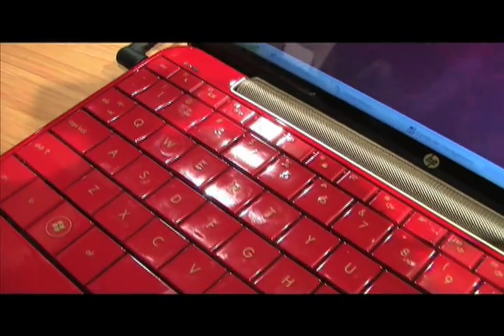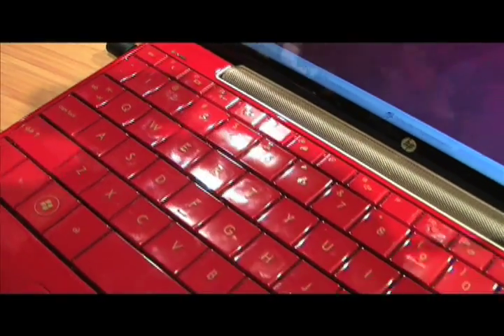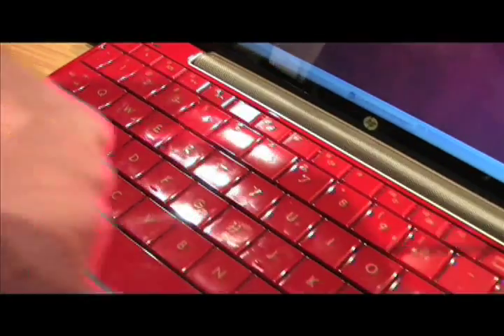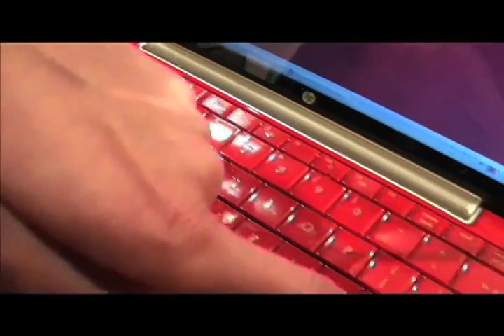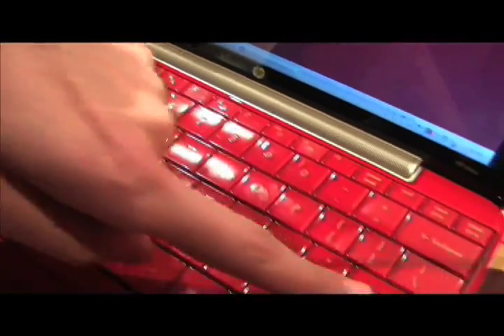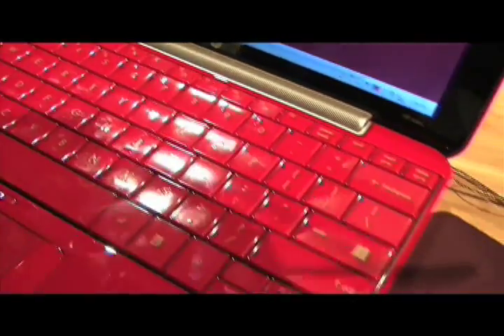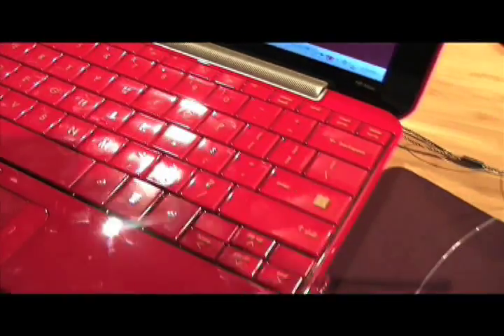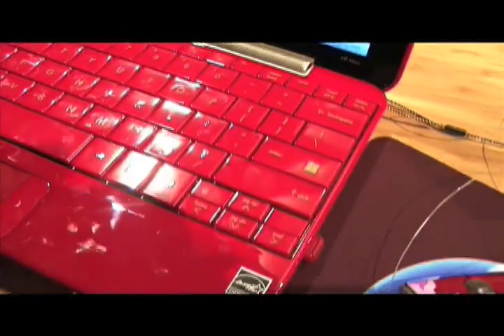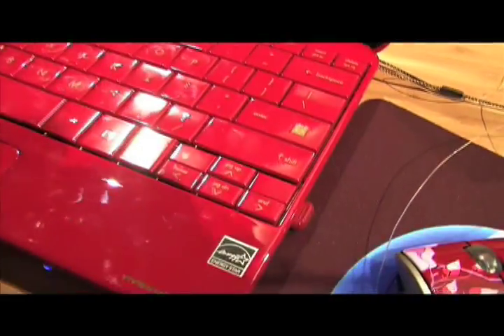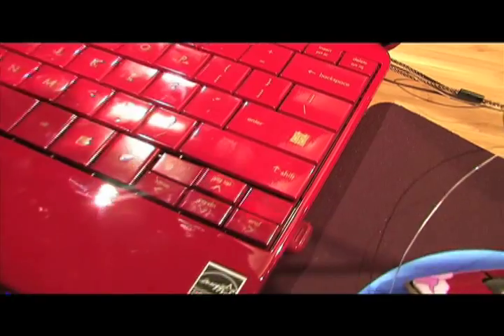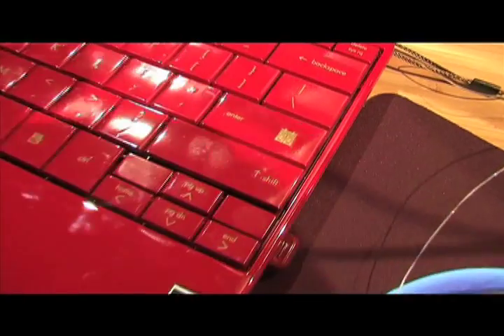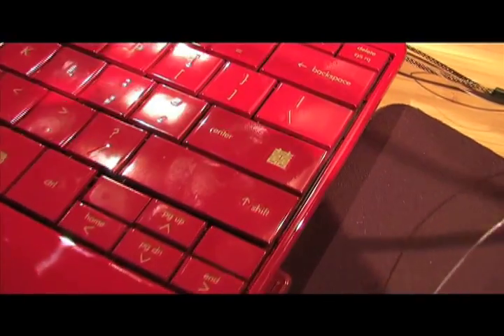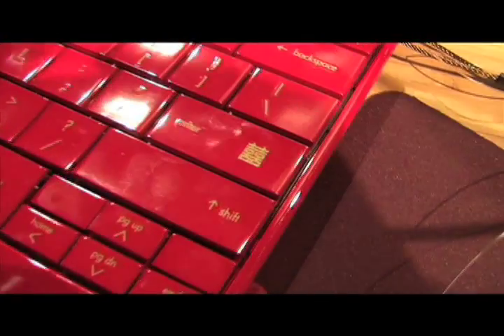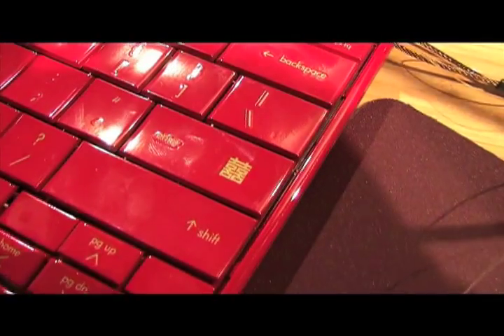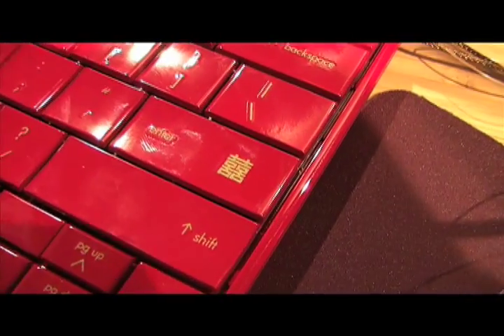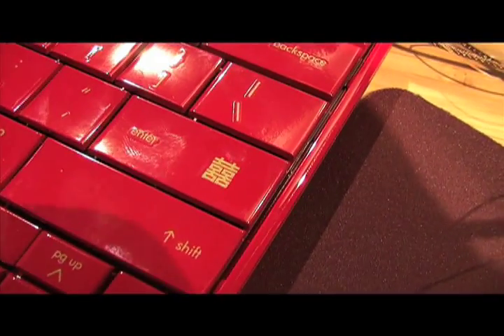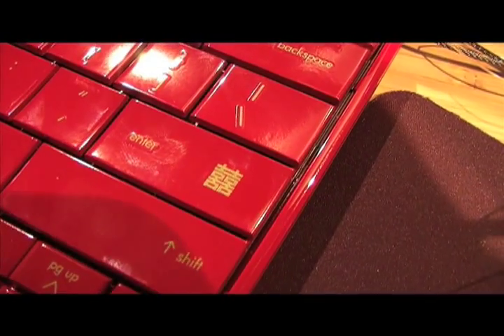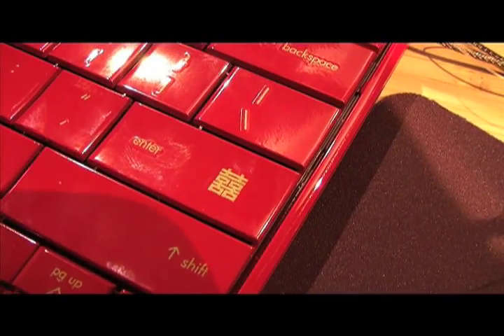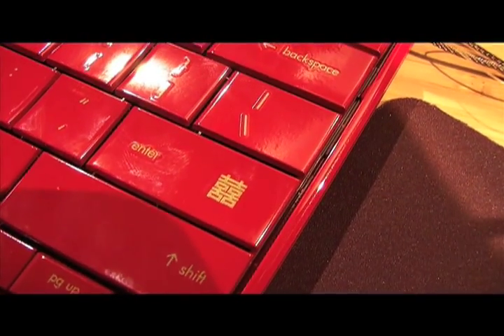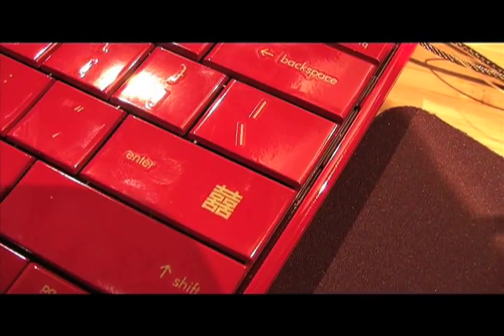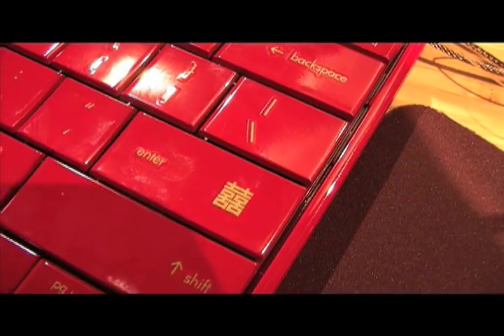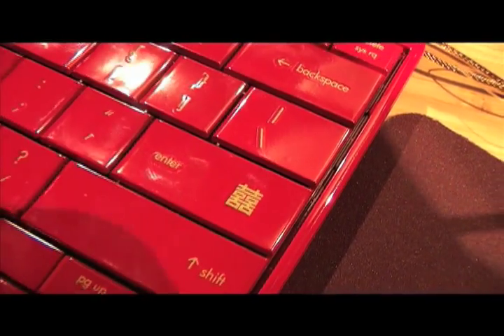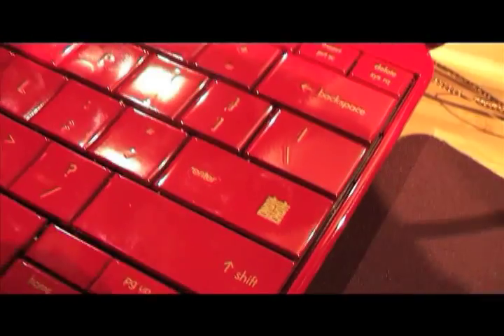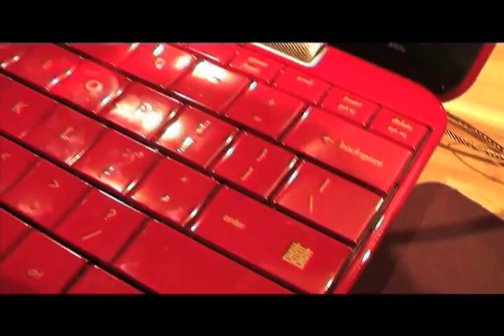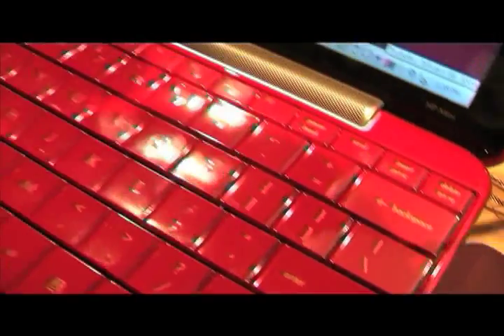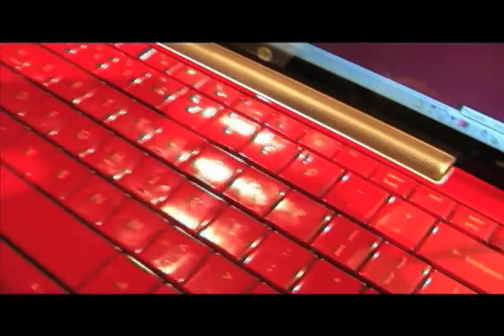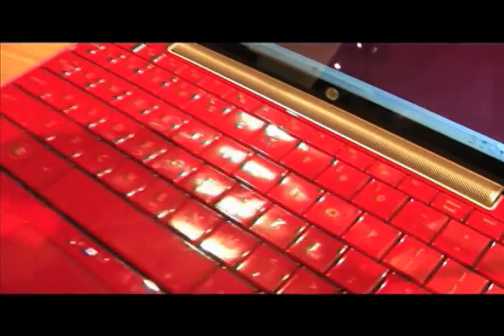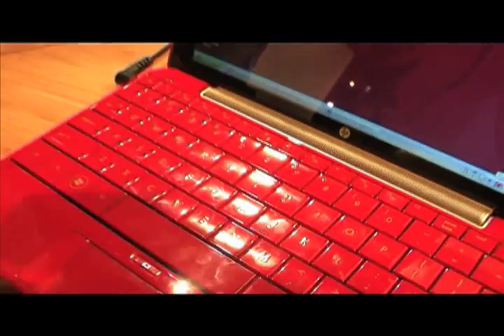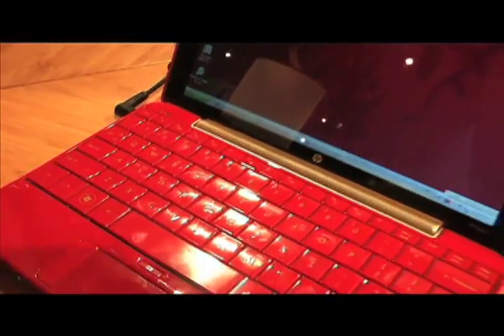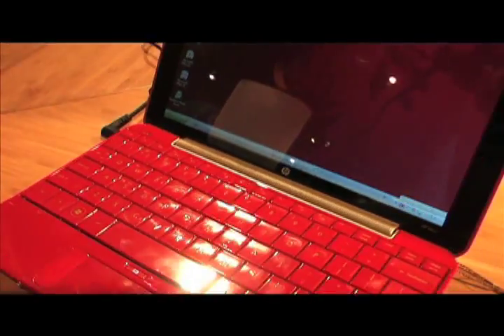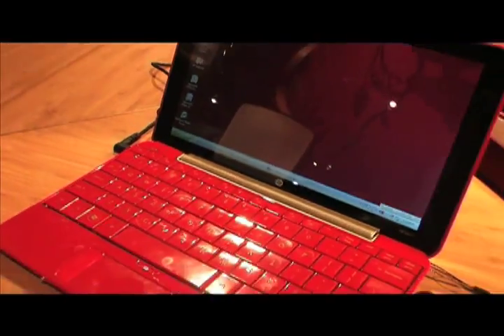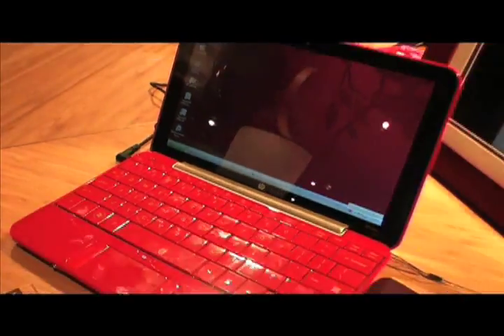It has a happiness key — that's the Chinese symbol for happiness. And it comes standard with 1GB of memory and a 16GB hard drive.